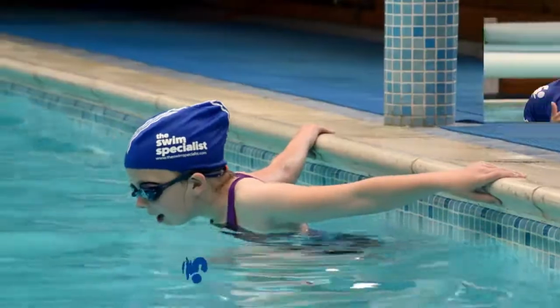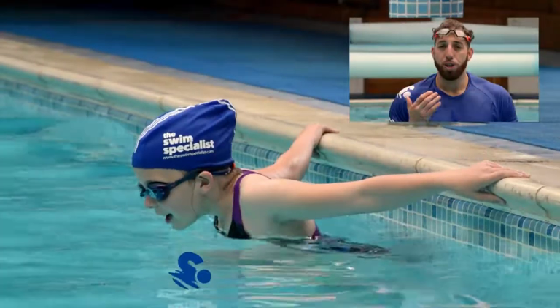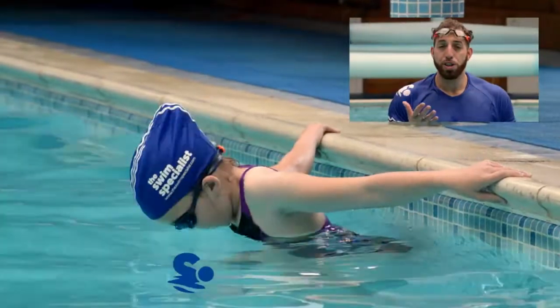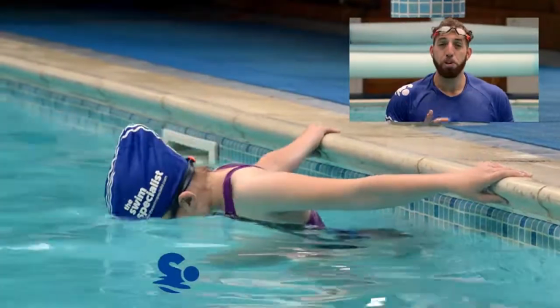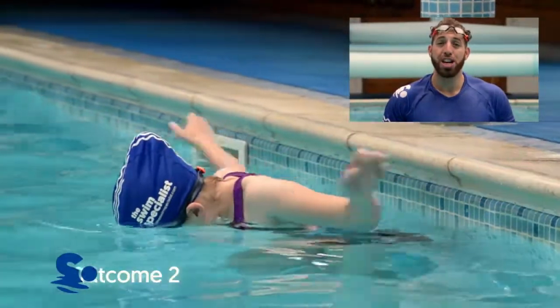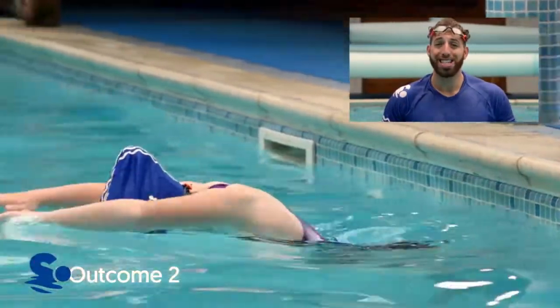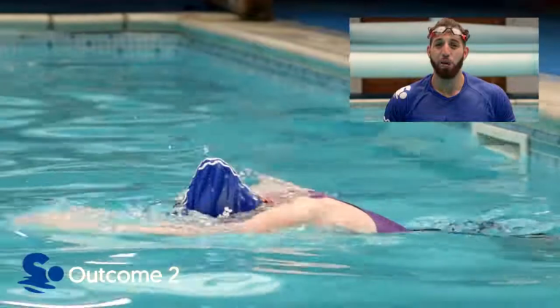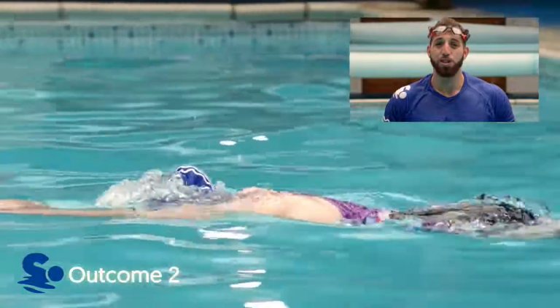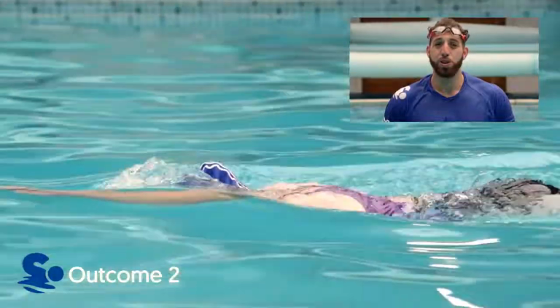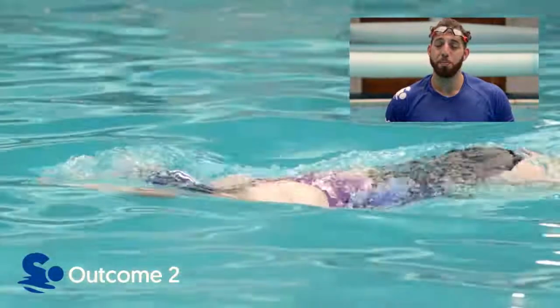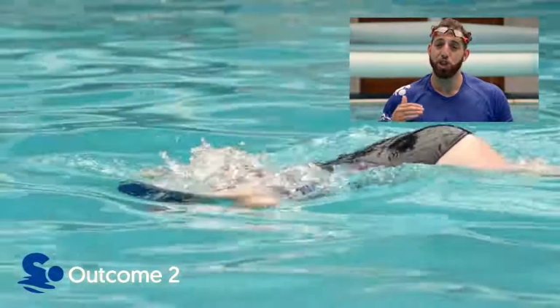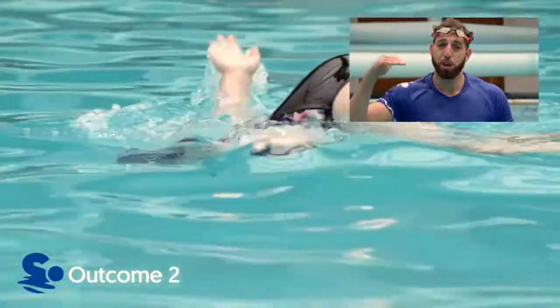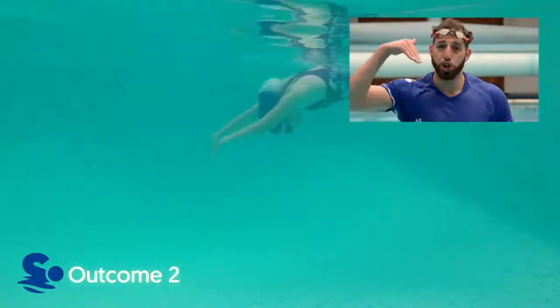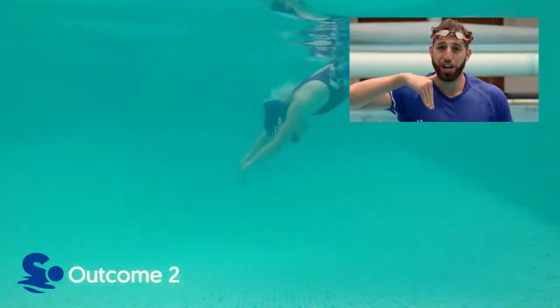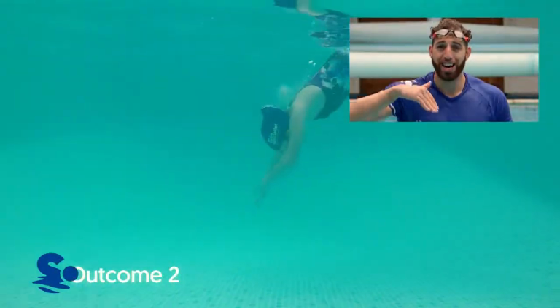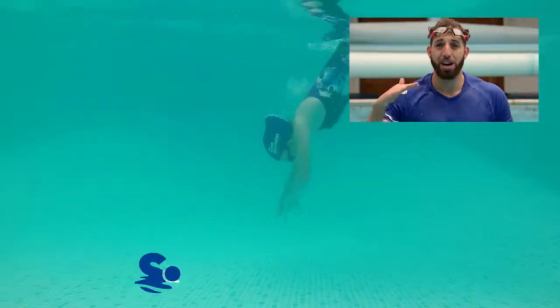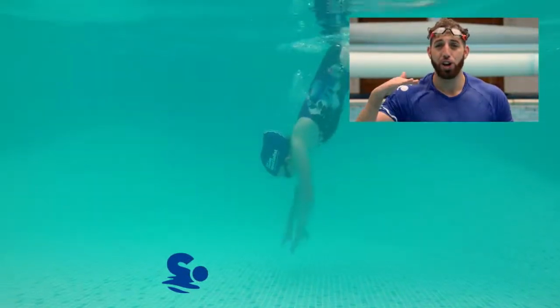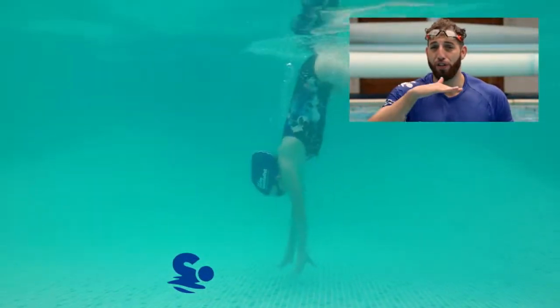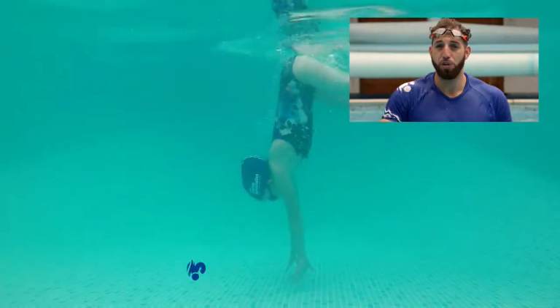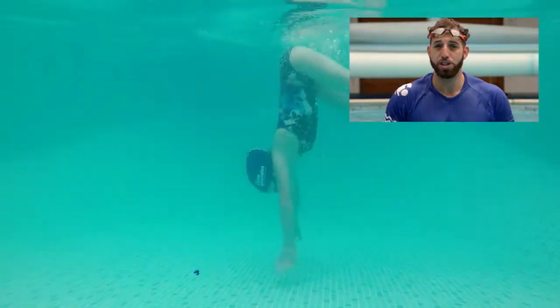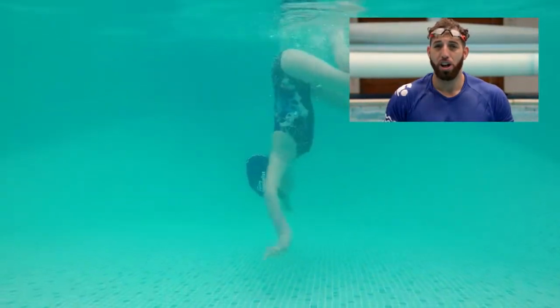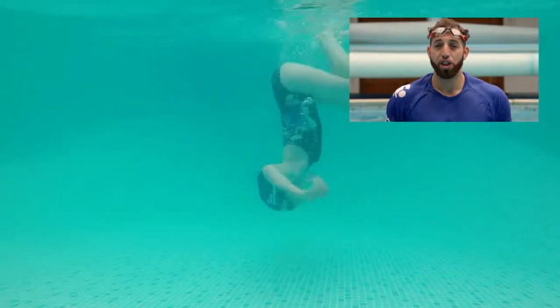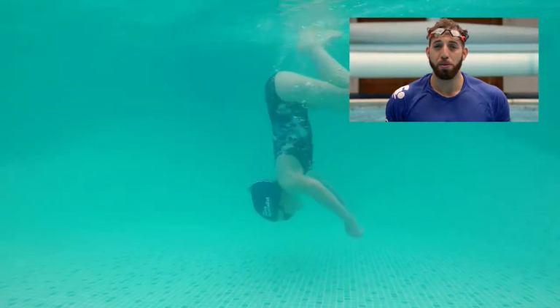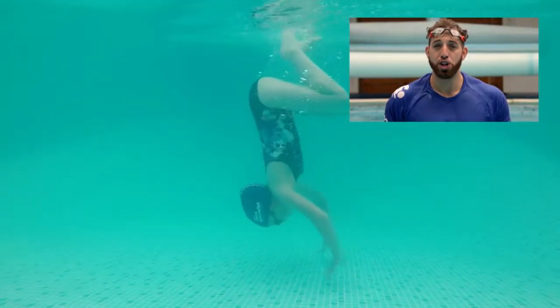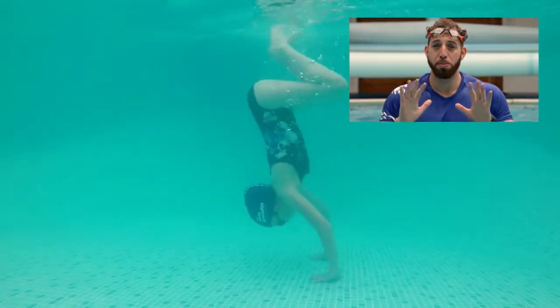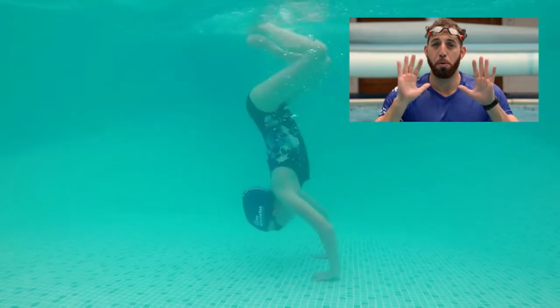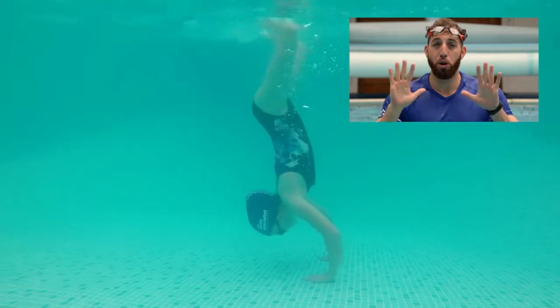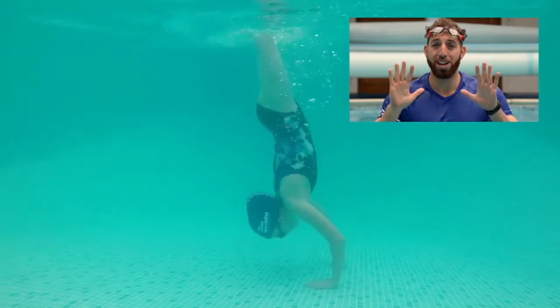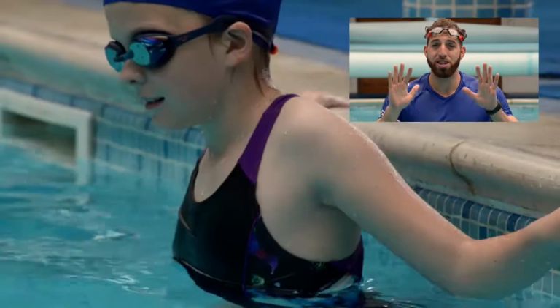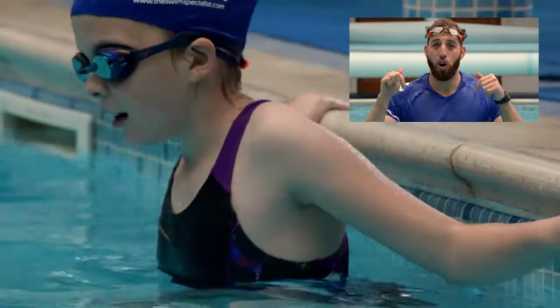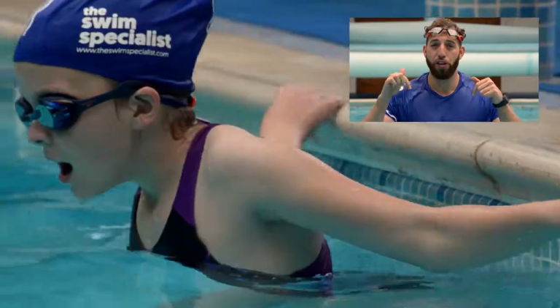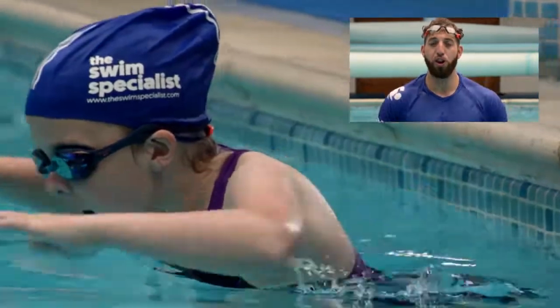When doing the pushing leg downwards, we need to make sure that we go straight down and not forwards. The swimmer should be able to put both hands on the floor.